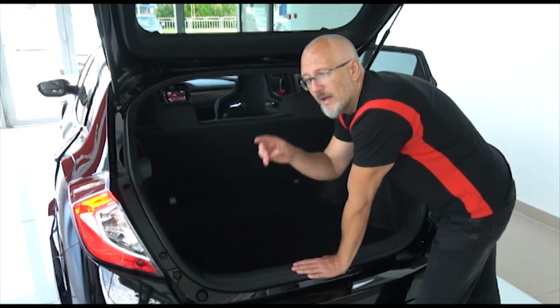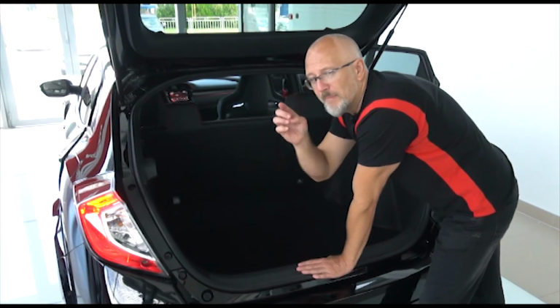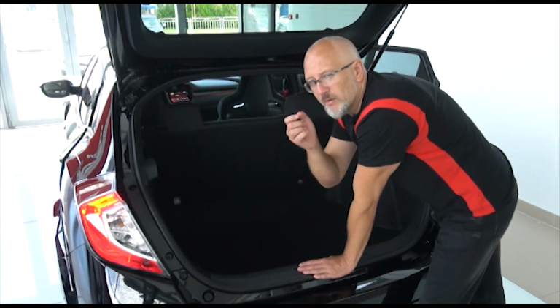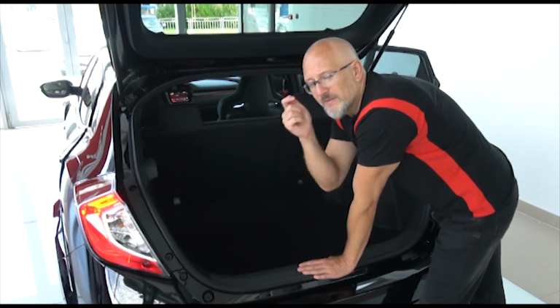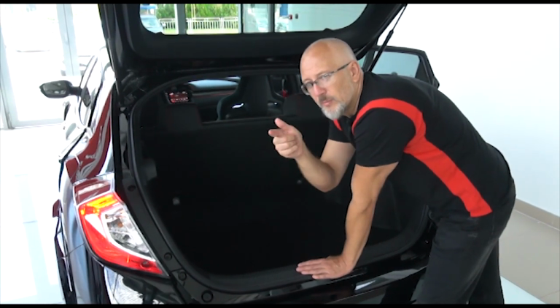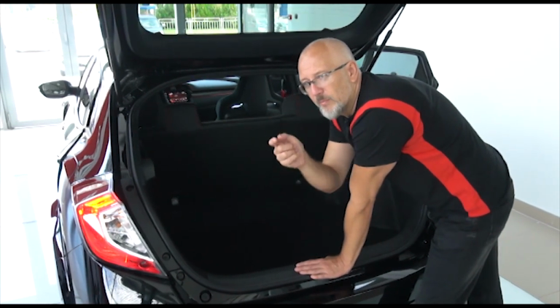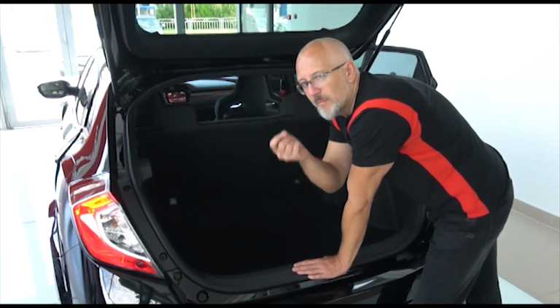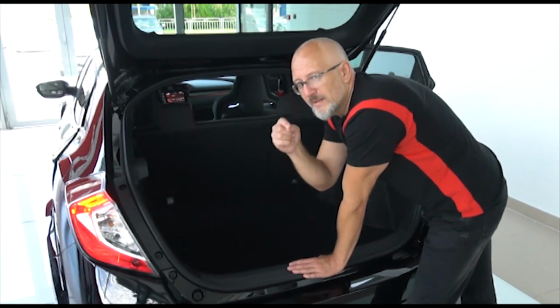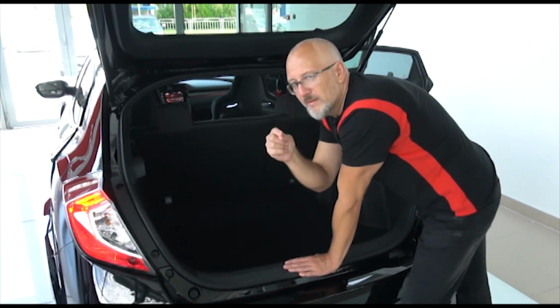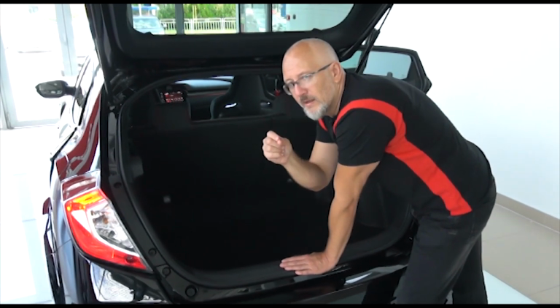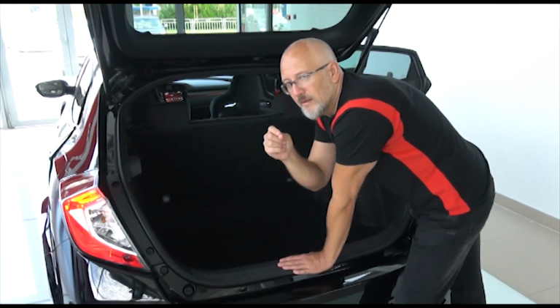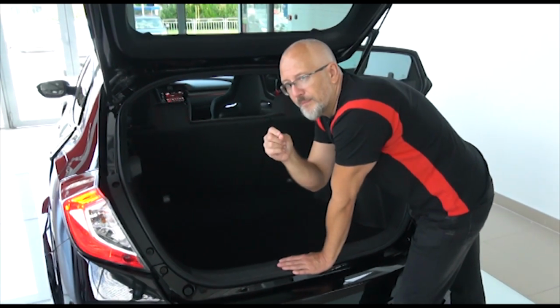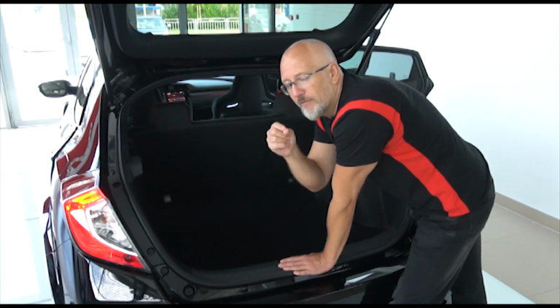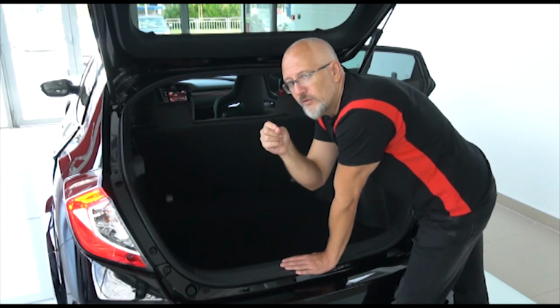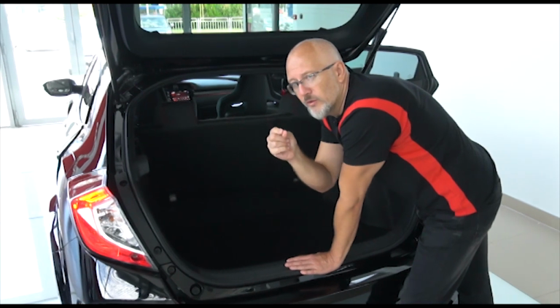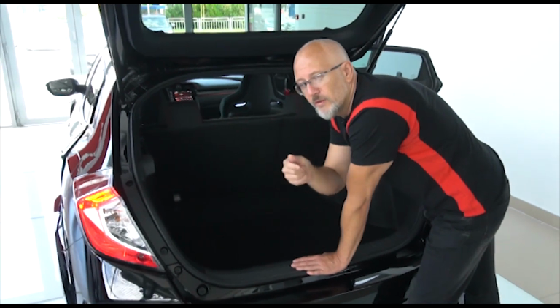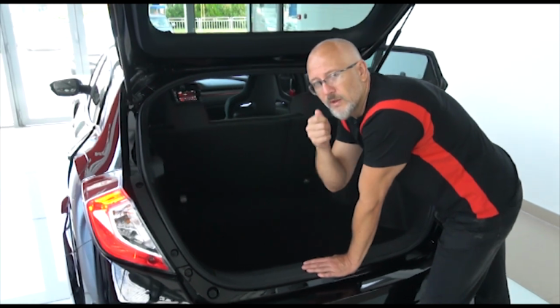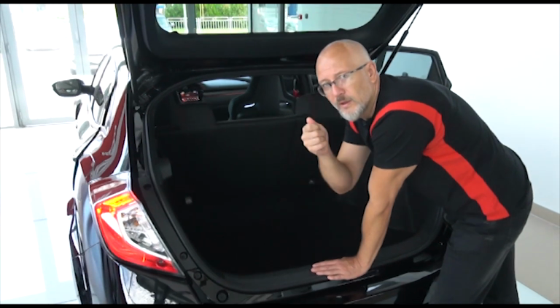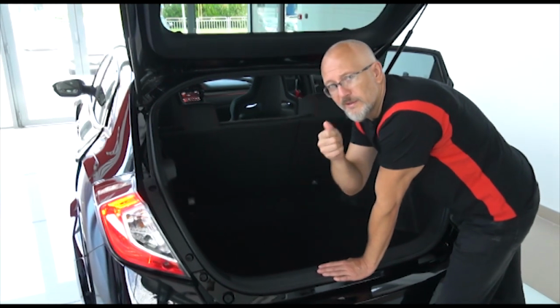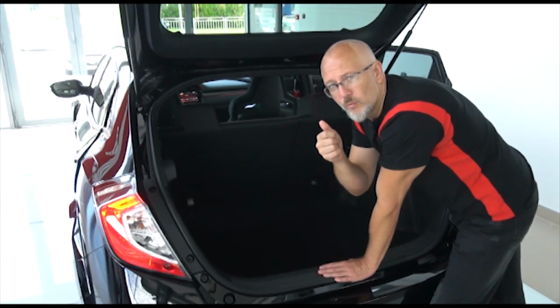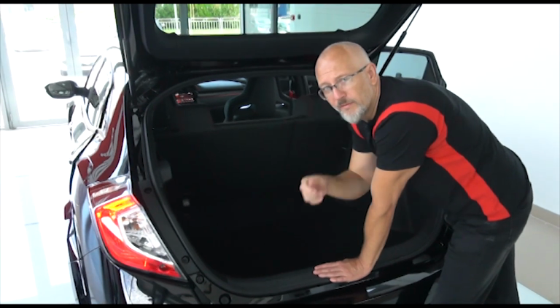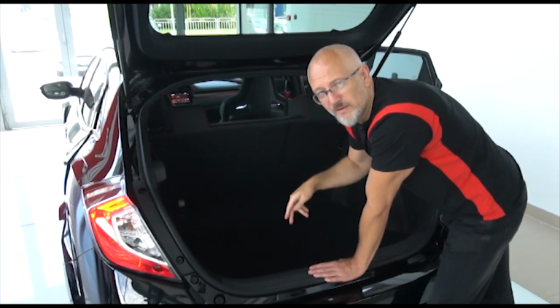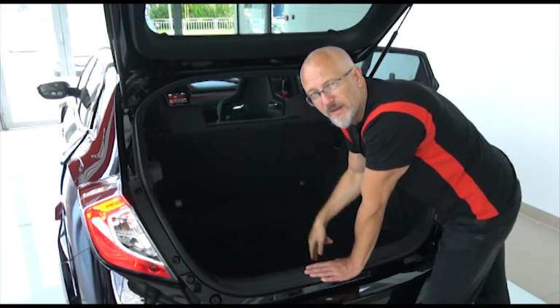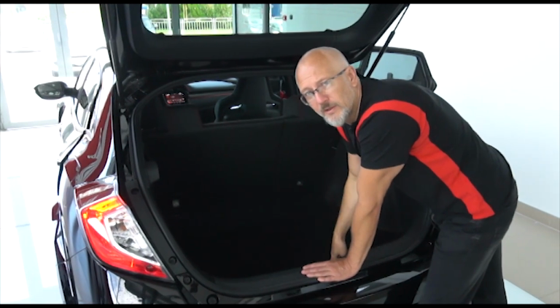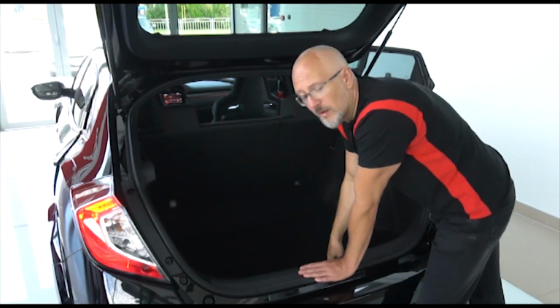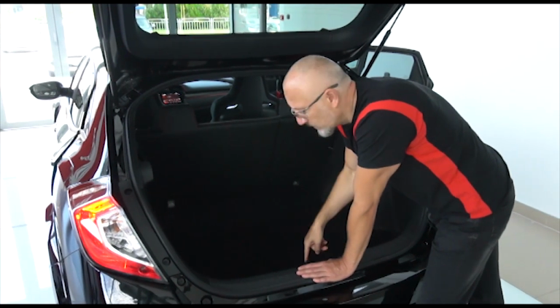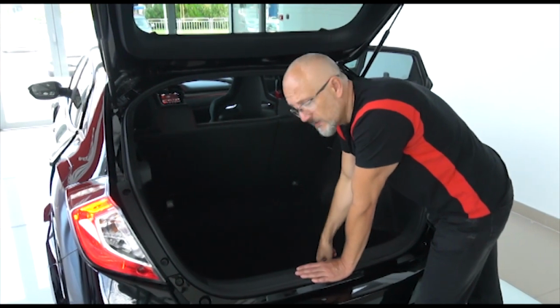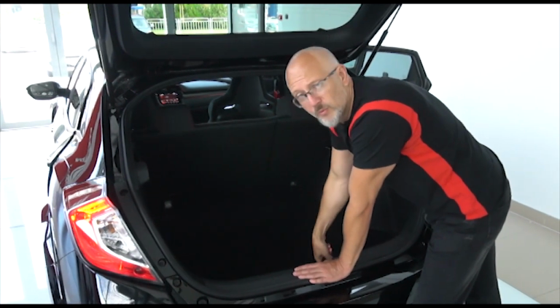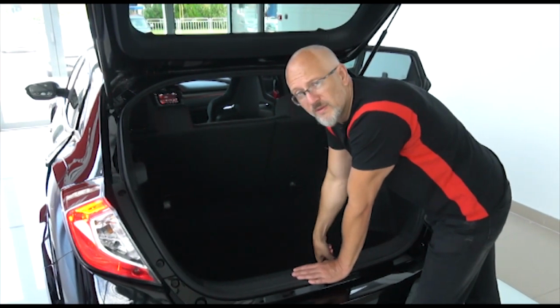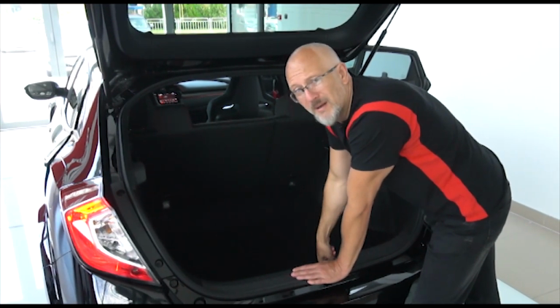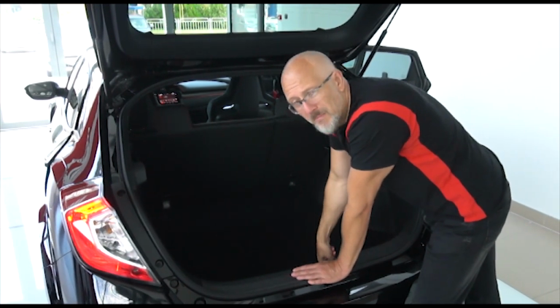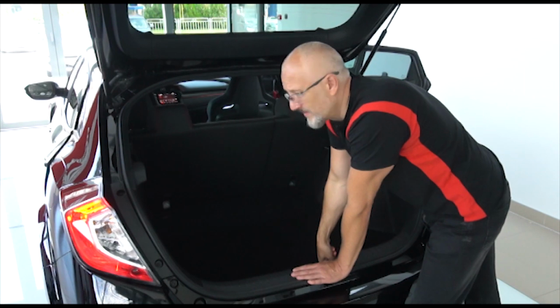This boot is the best feature that you can tell your wife about to convince her it's a family car. Because this boot is amazing.